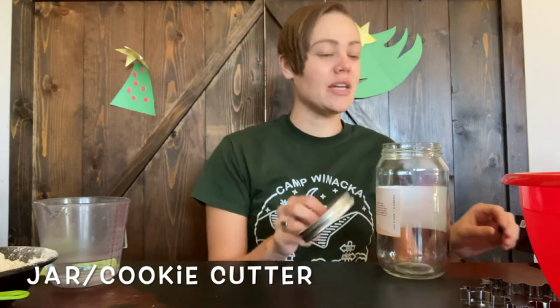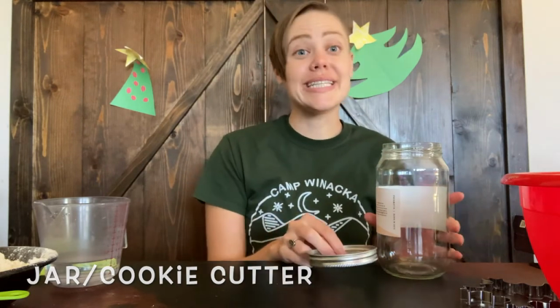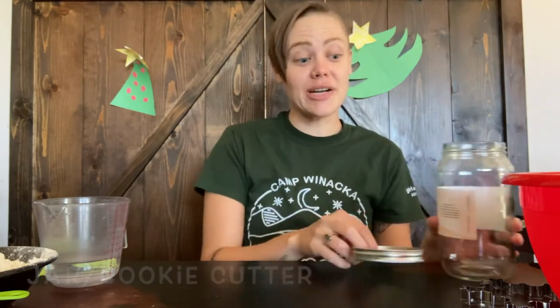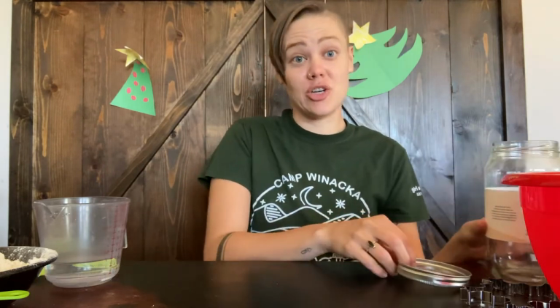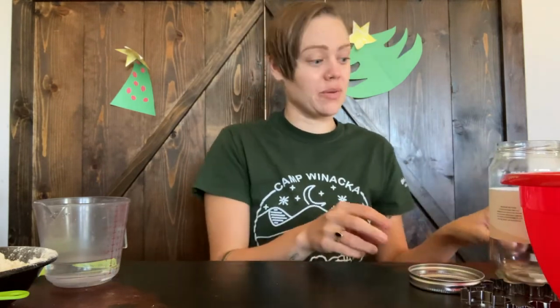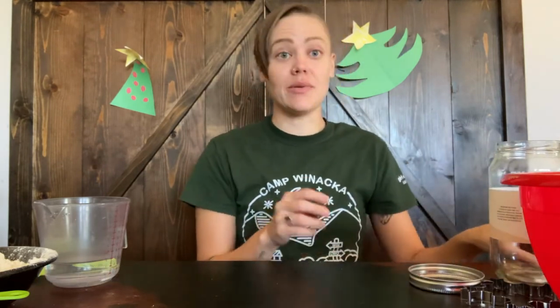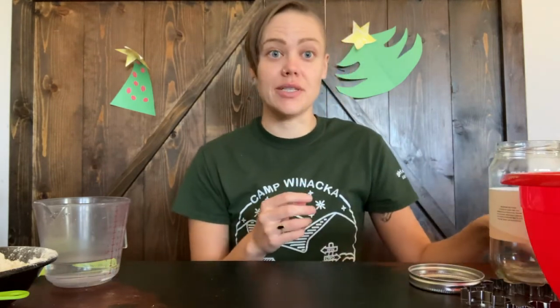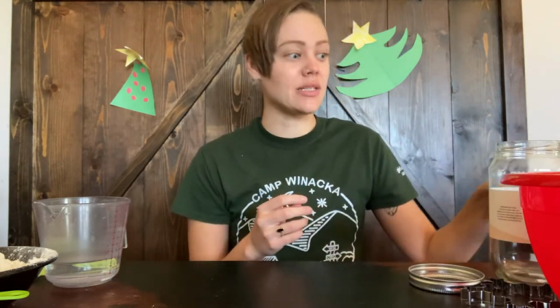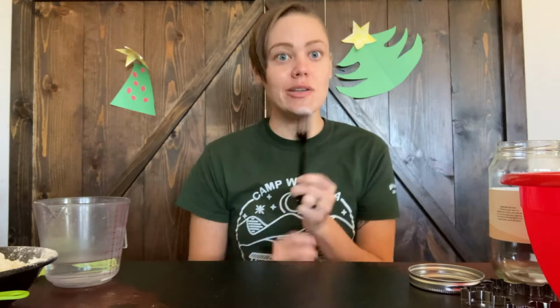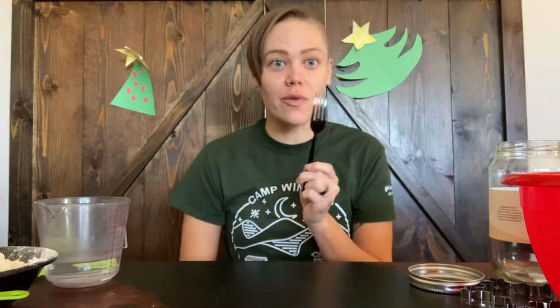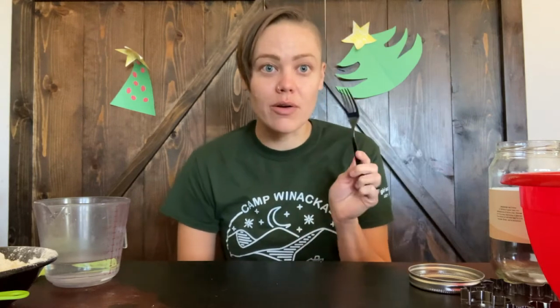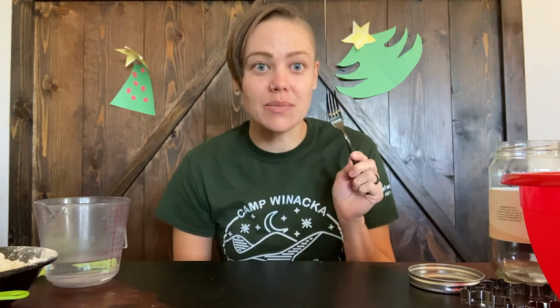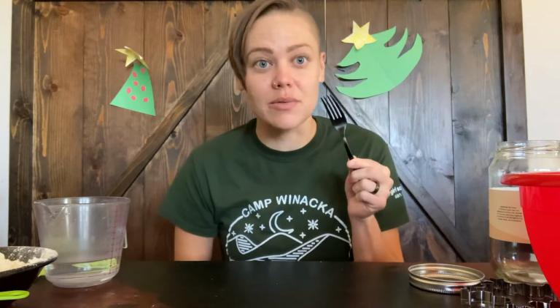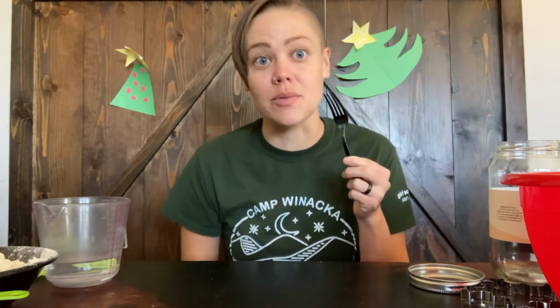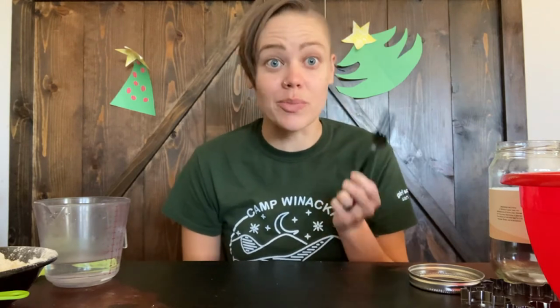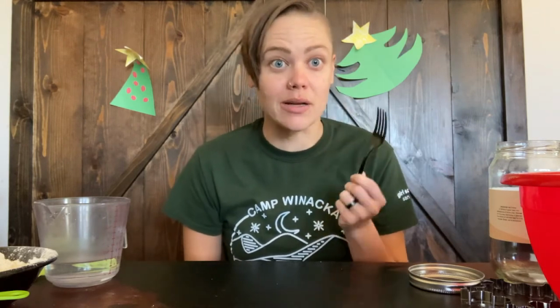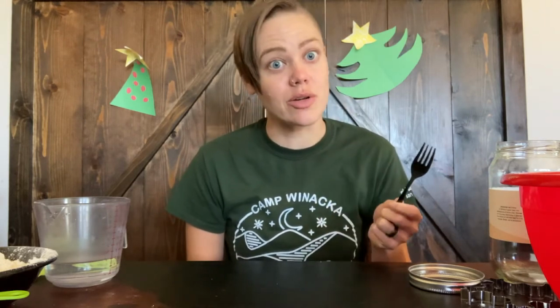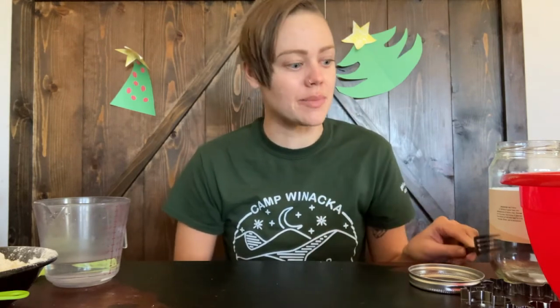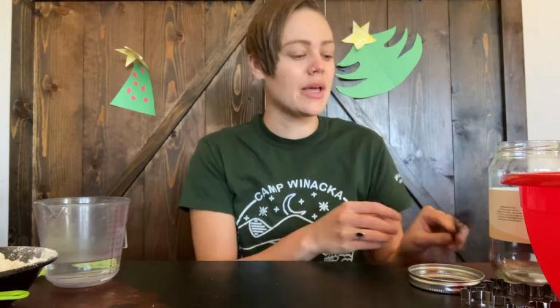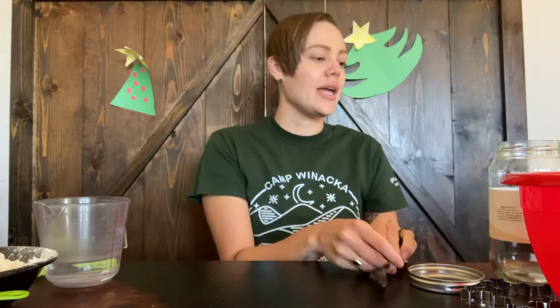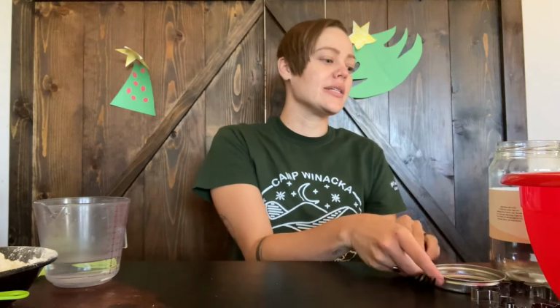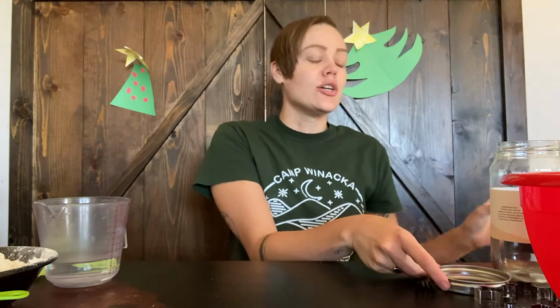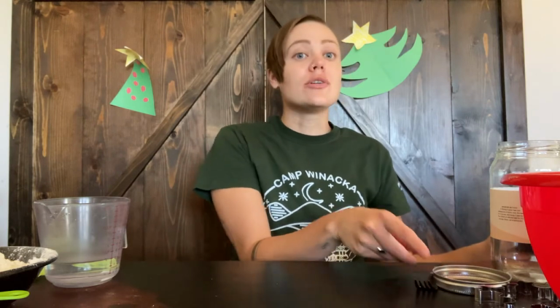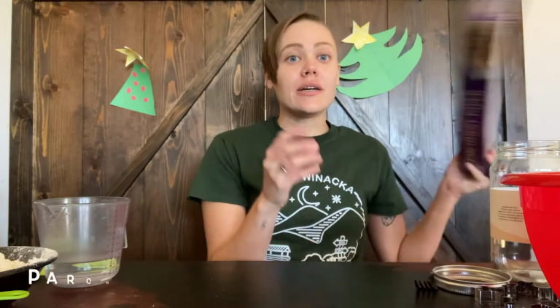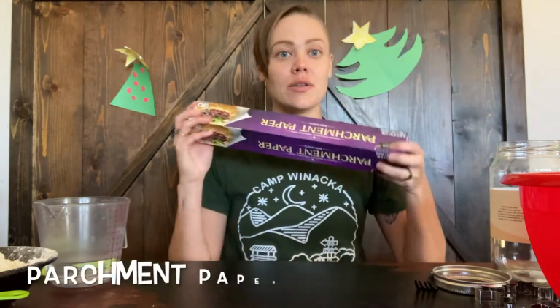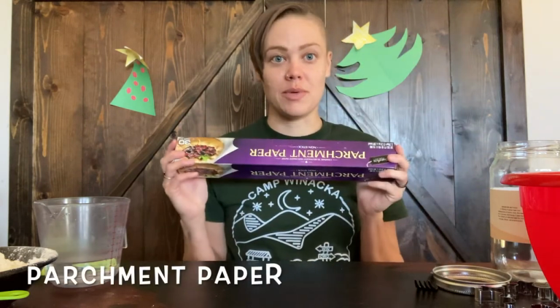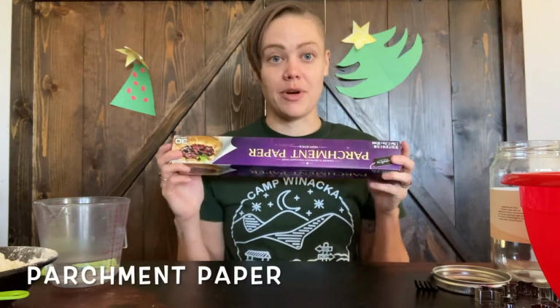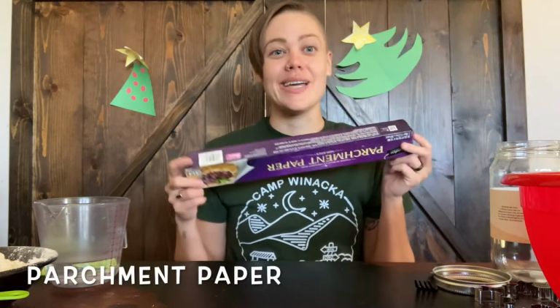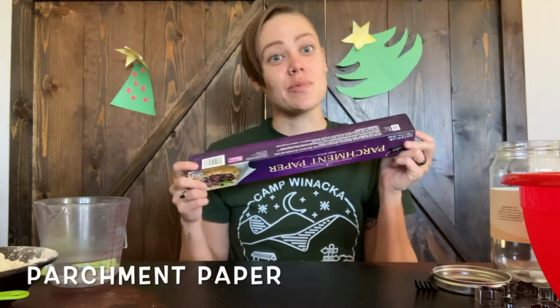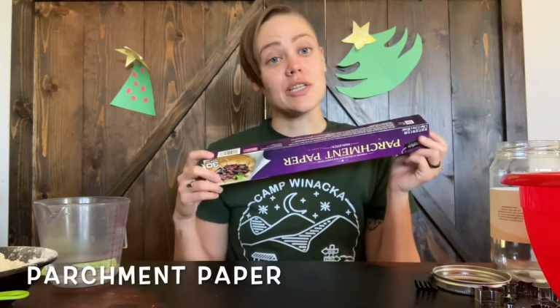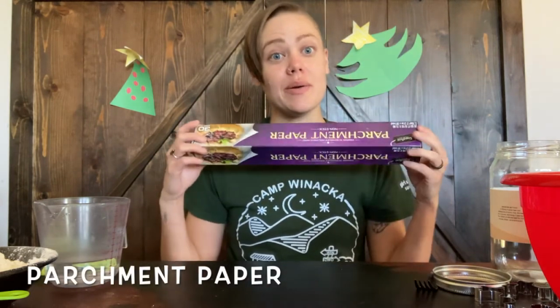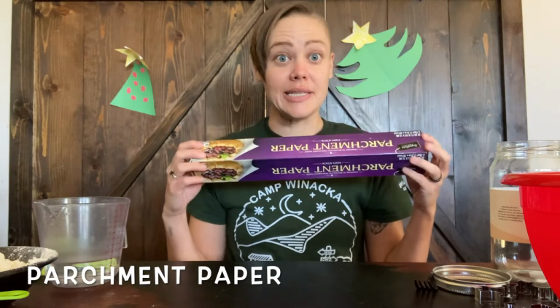If you want to decorate the dough with different designs, you could use a fork or maybe something else that would leave a really cool print on the dough. And you'll need some parchment paper — it makes rolling the dough out a bit easier.